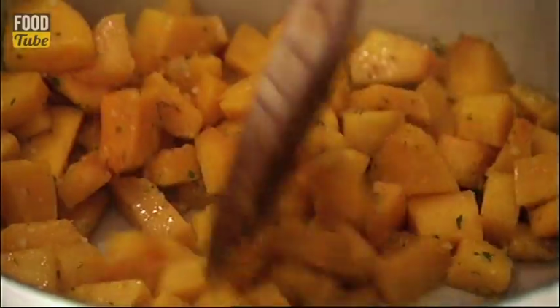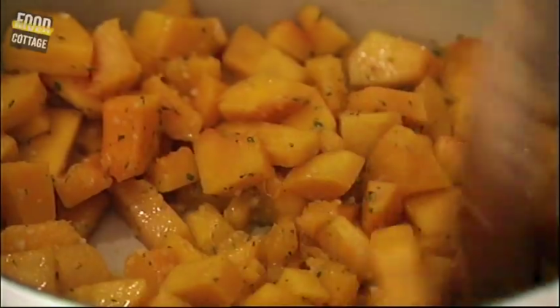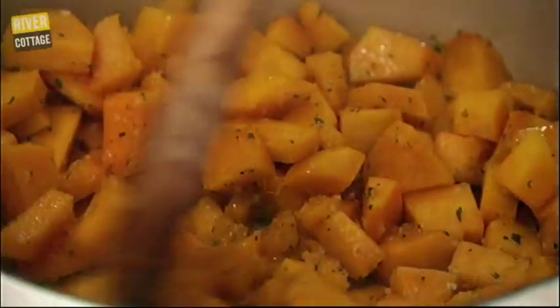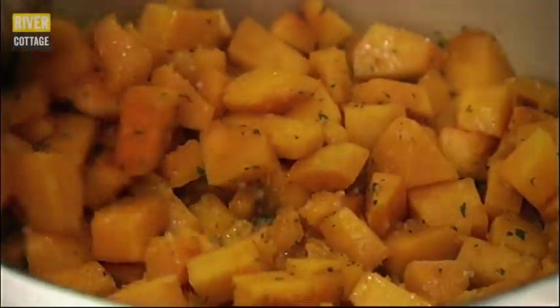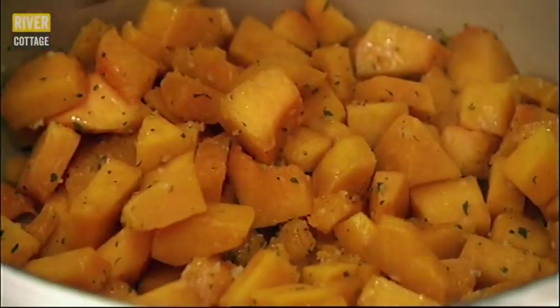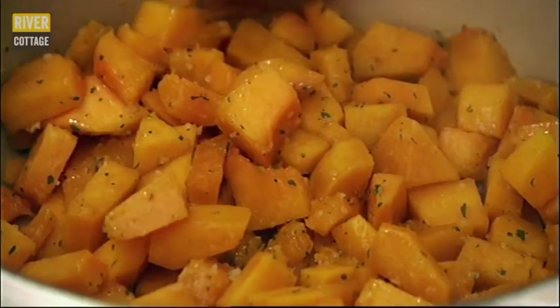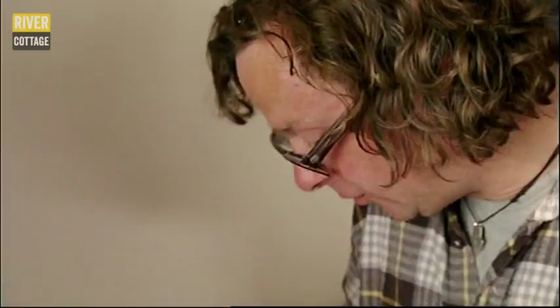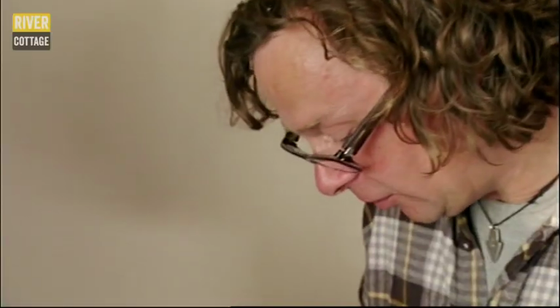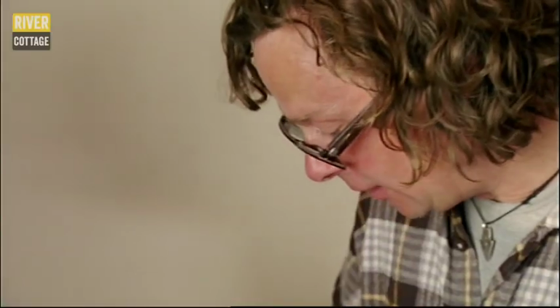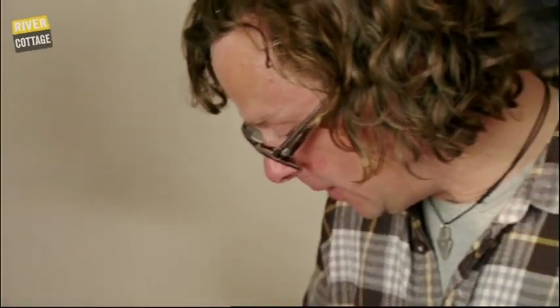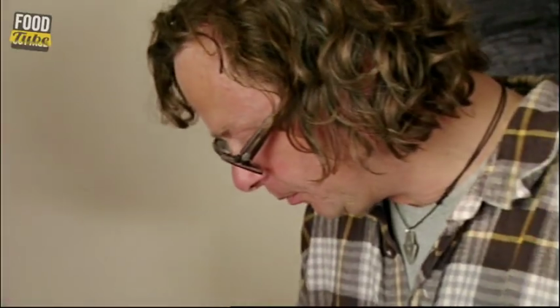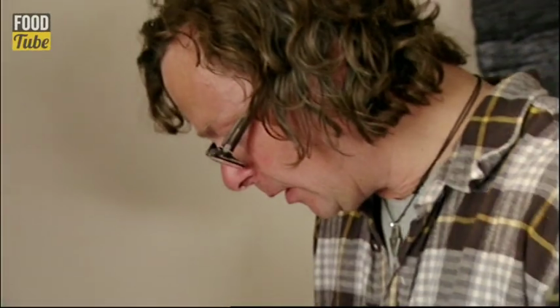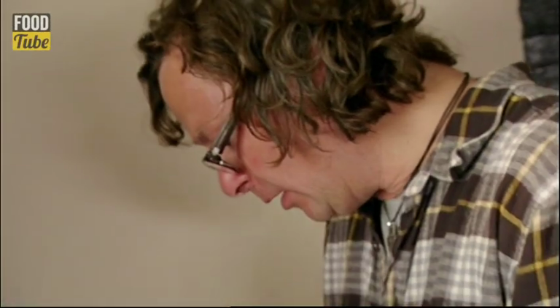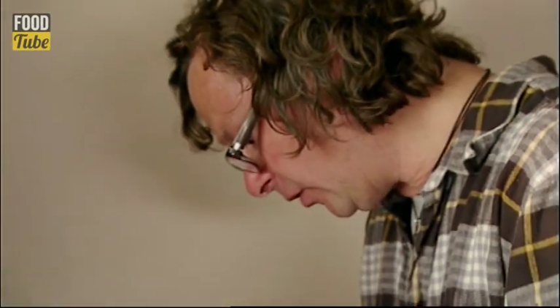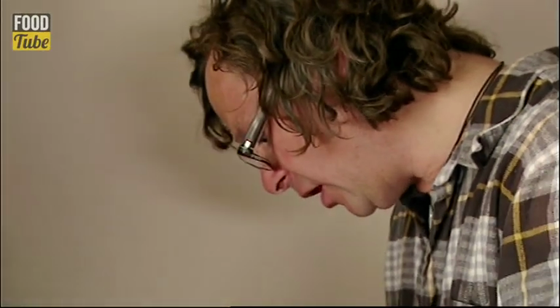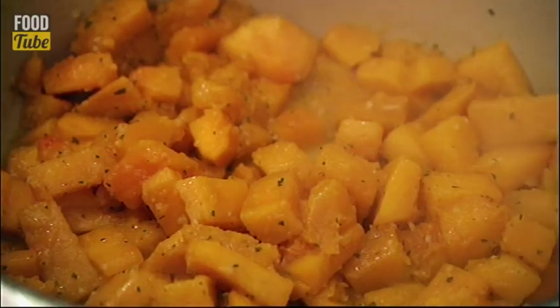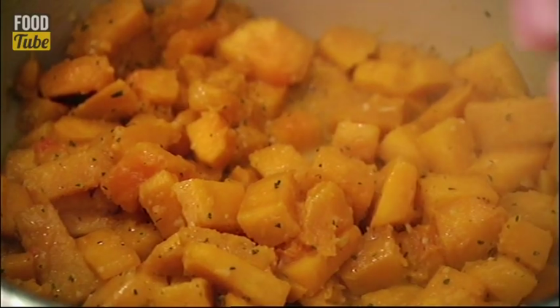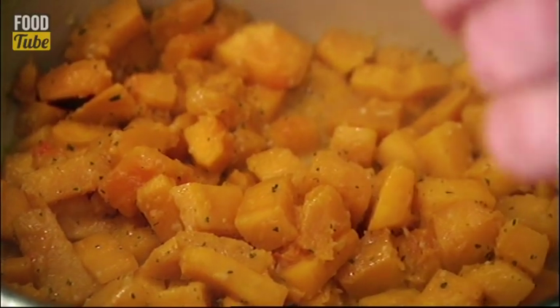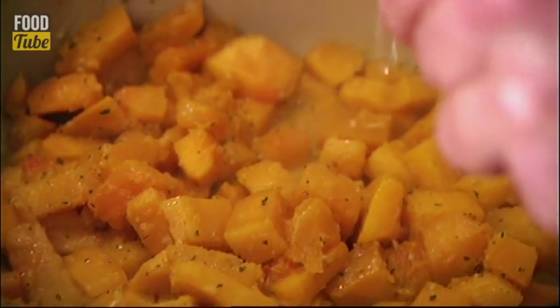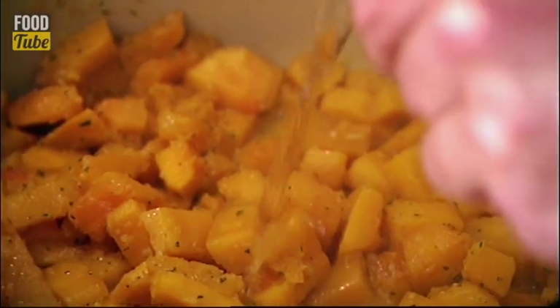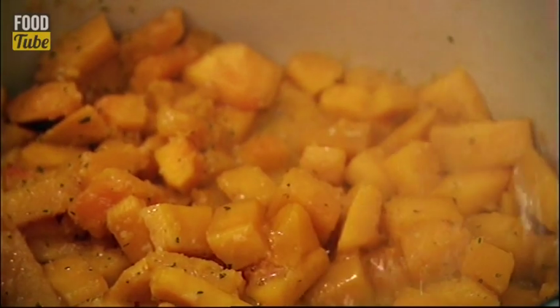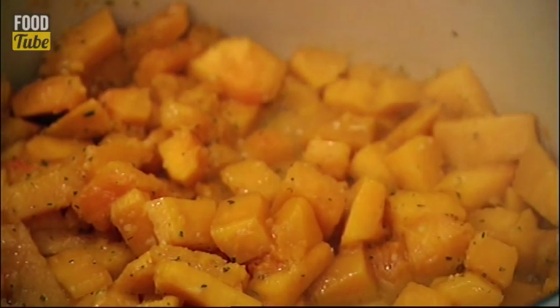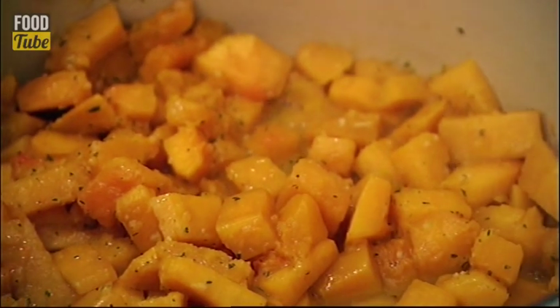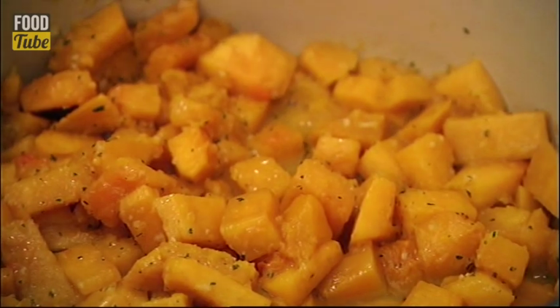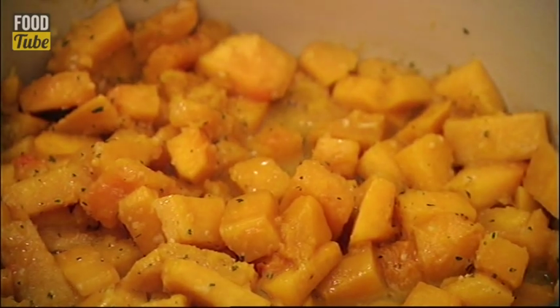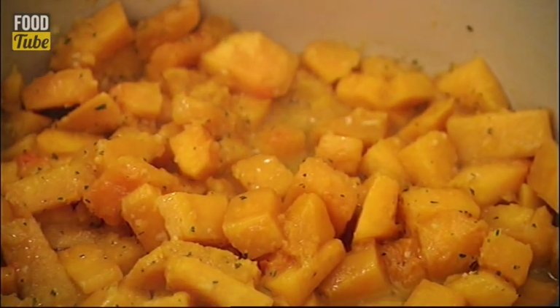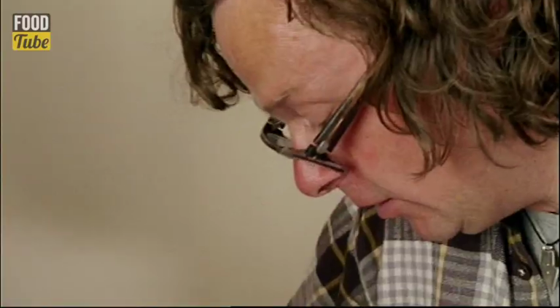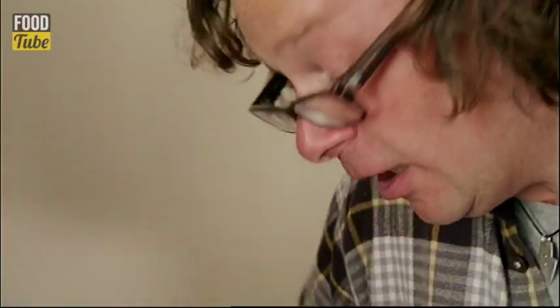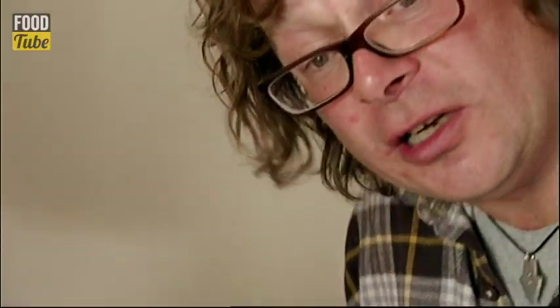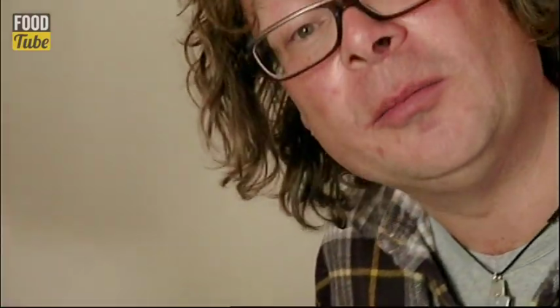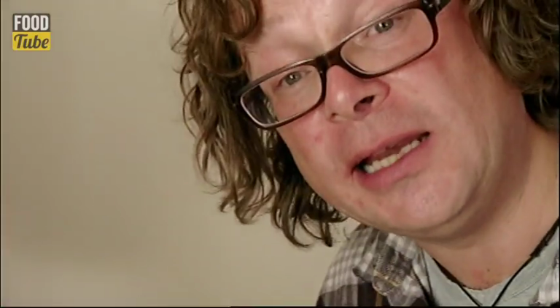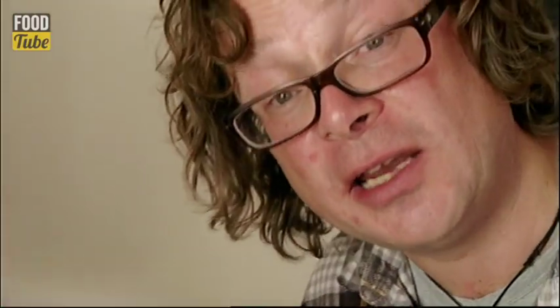Once the garlic and herbs have sizzled nicely, just a tiny drop of water will help the squash steam through until it's completely tender.